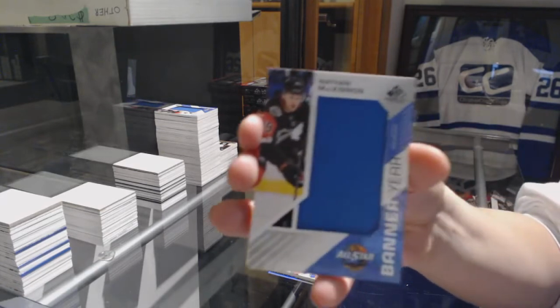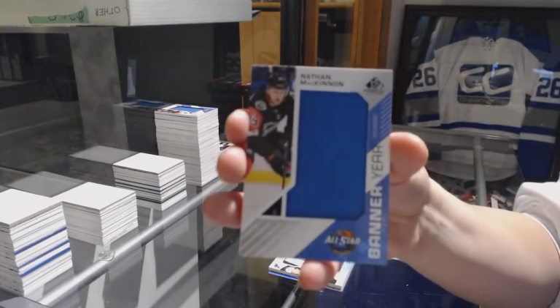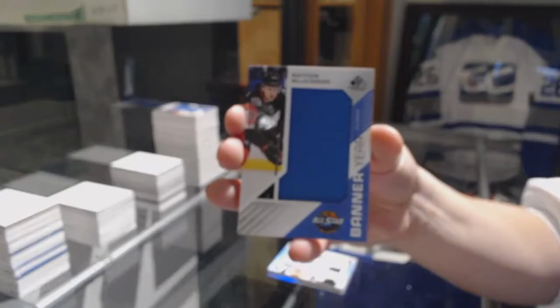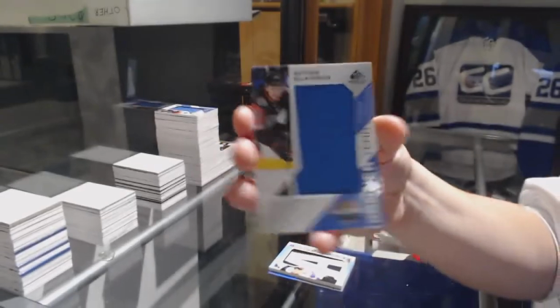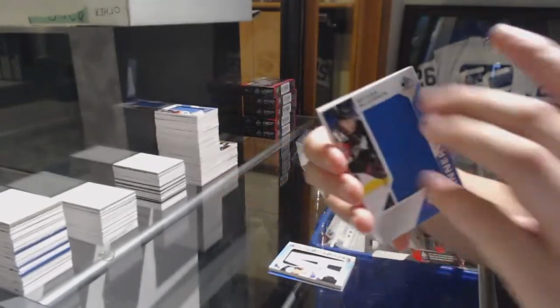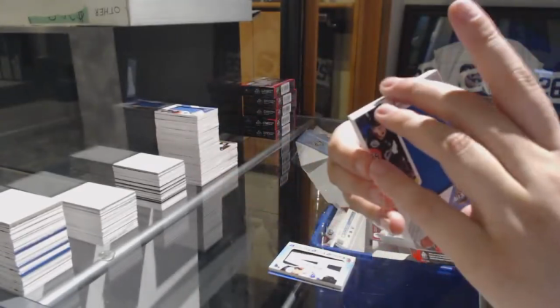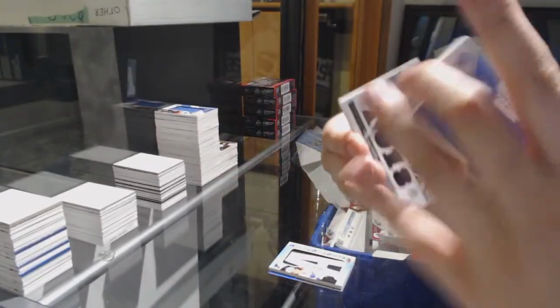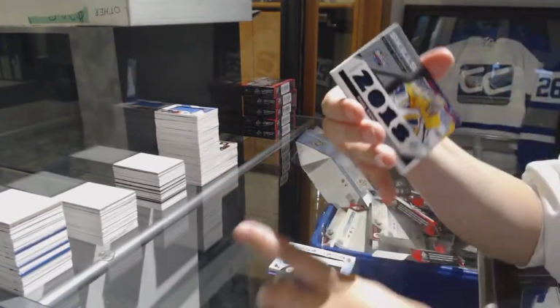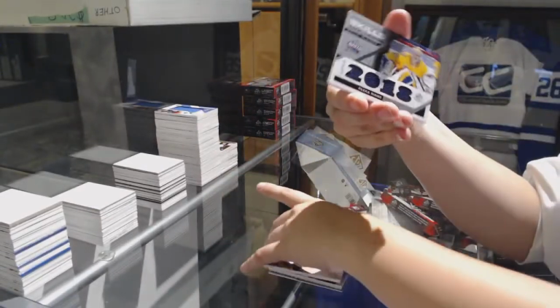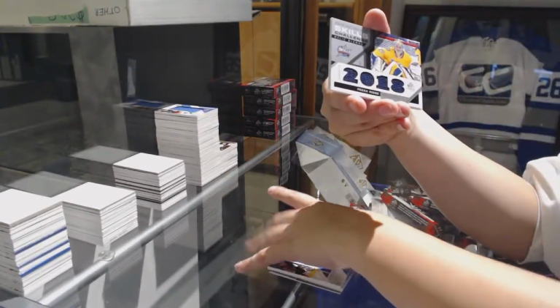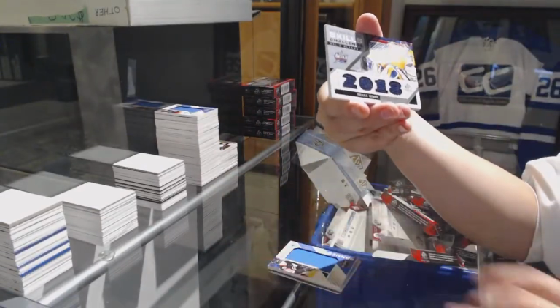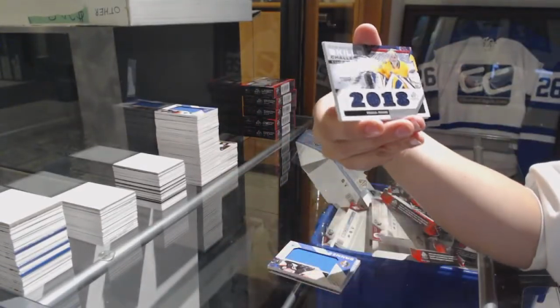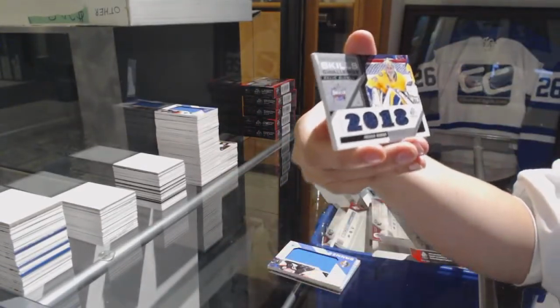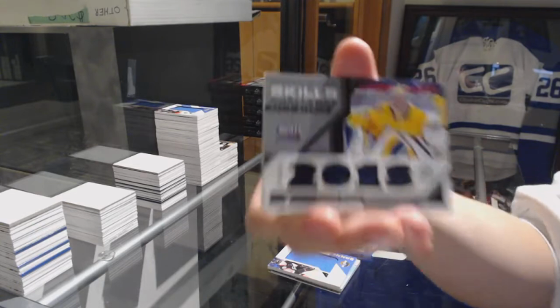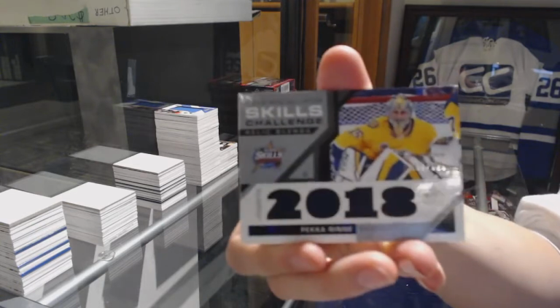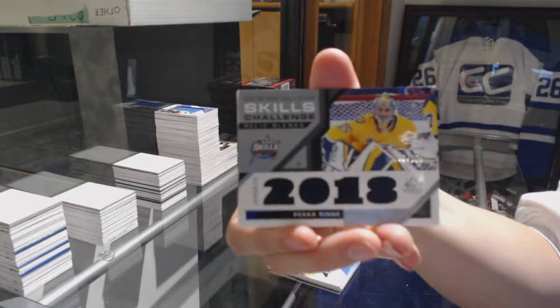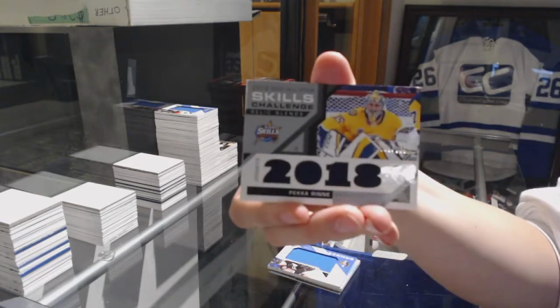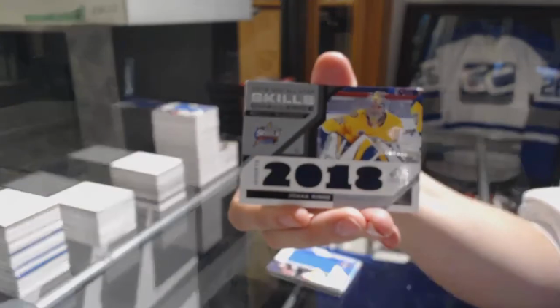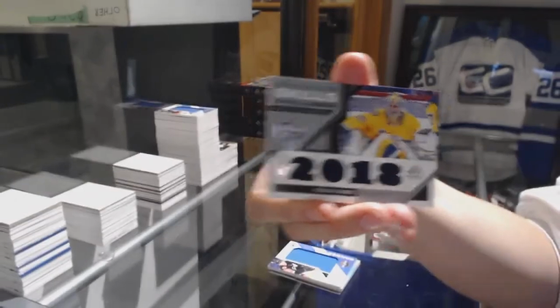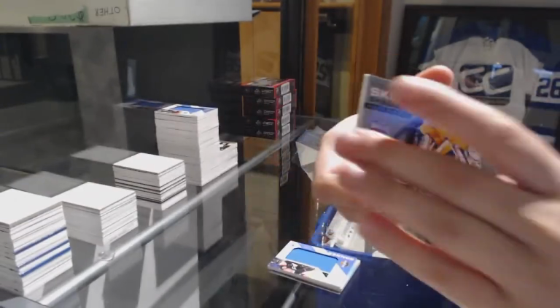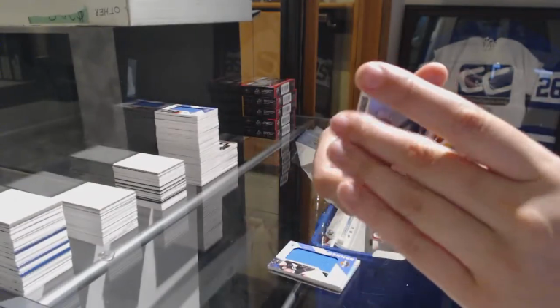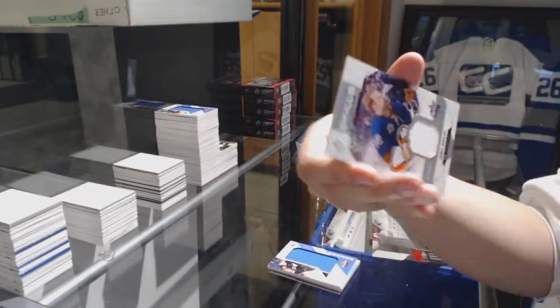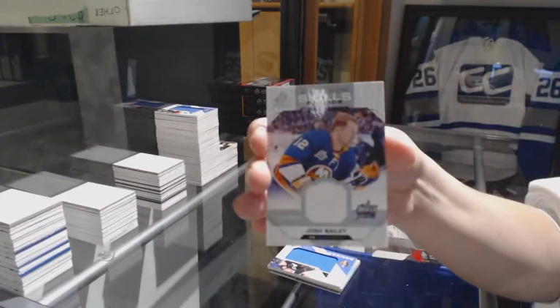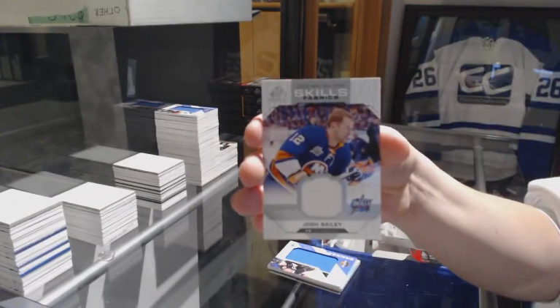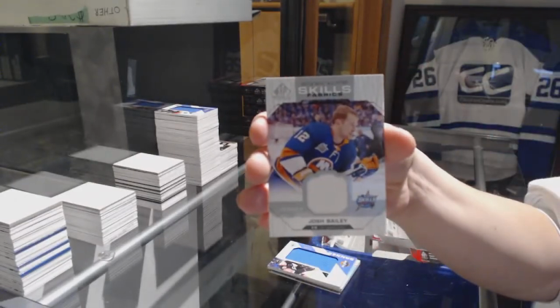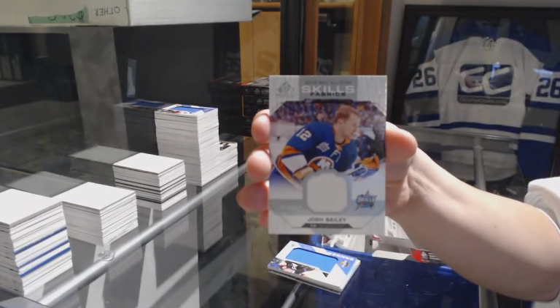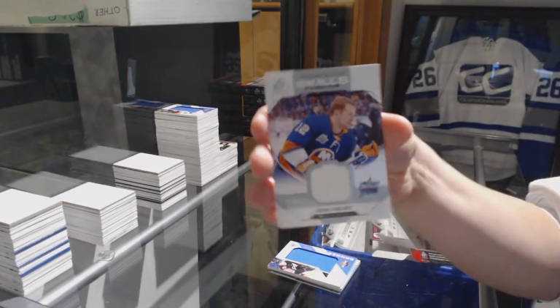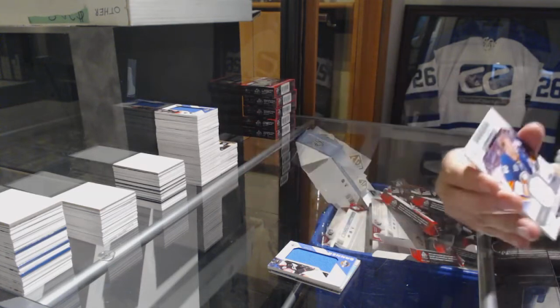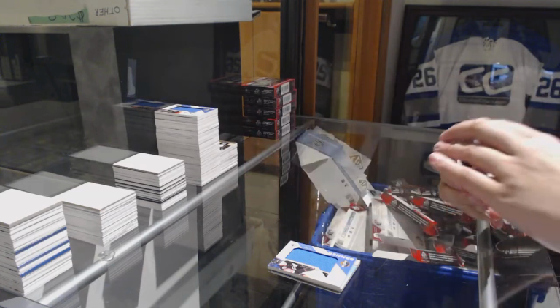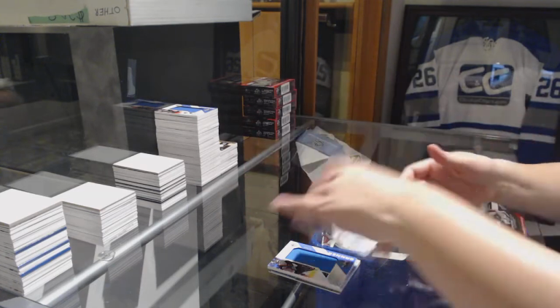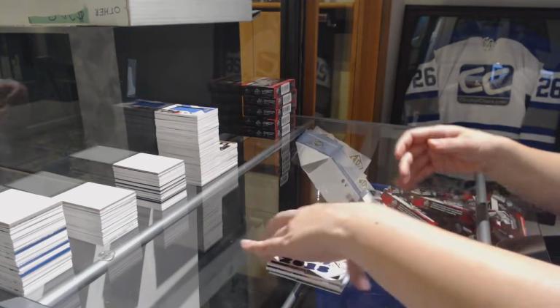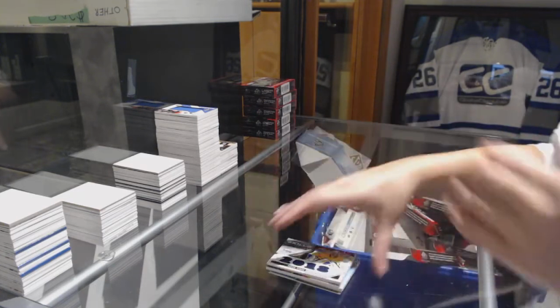Nathan MacKinnon, Colorado Avalanche Banner Year. Skills Challenge Relic jersey number to 125, Pekka Rinne for the Nashville Predators, and All-Star Skills fabric jersey of Josh Bailey for the New York Islanders.